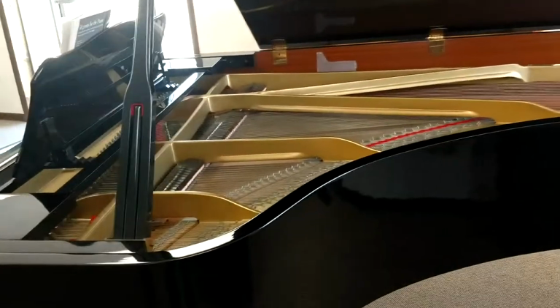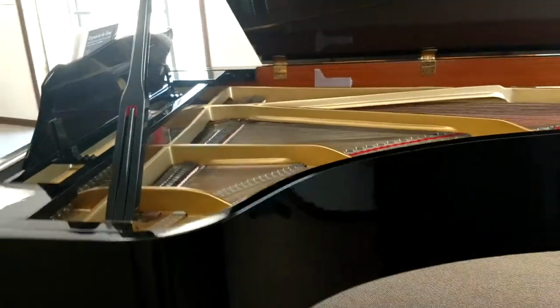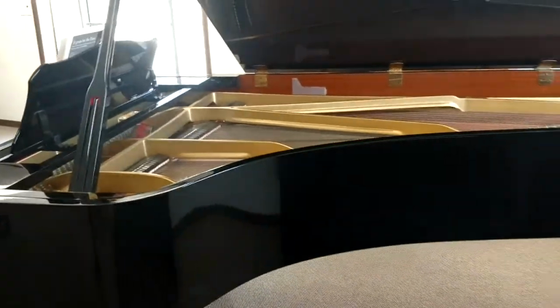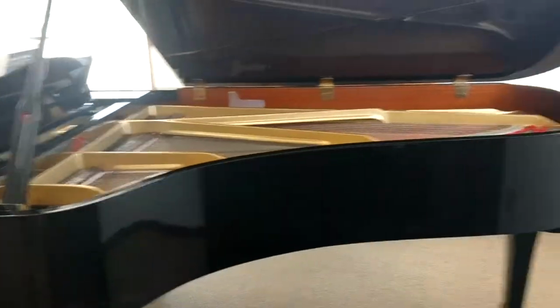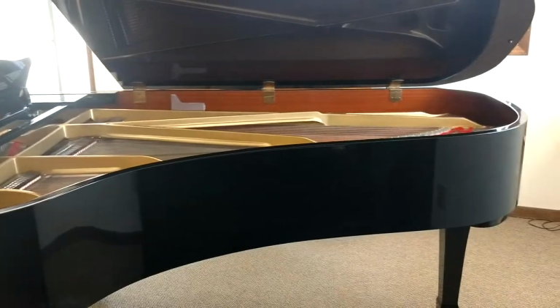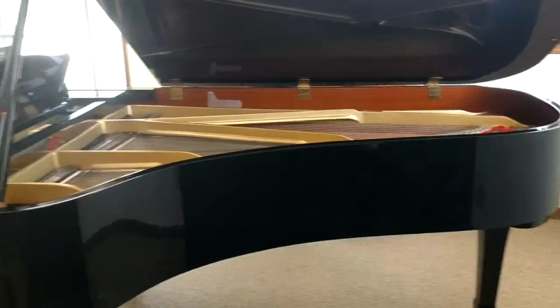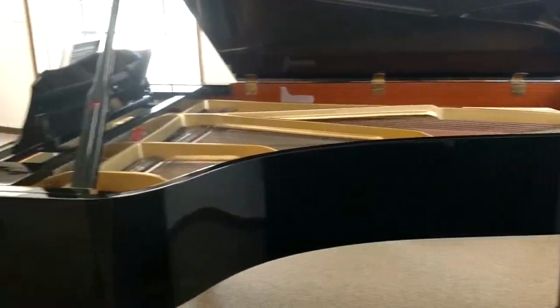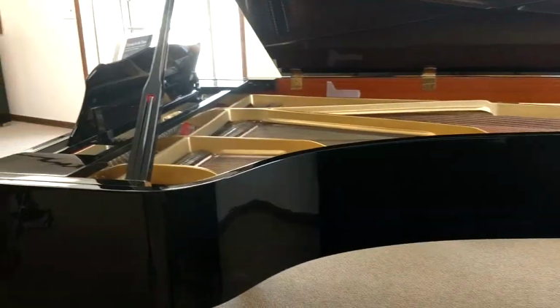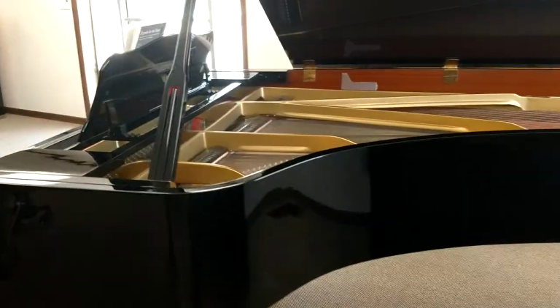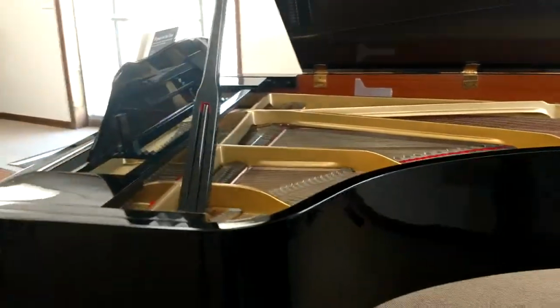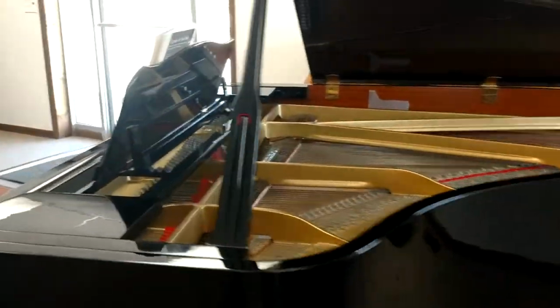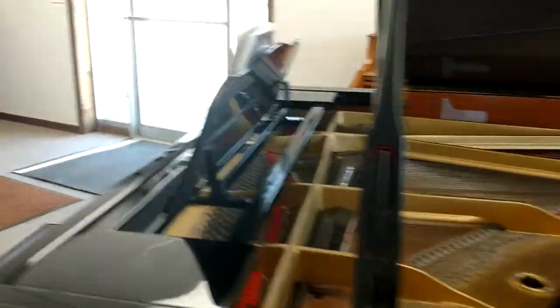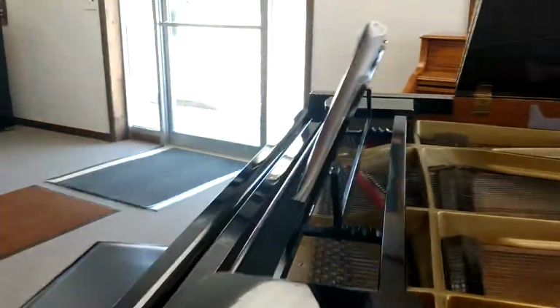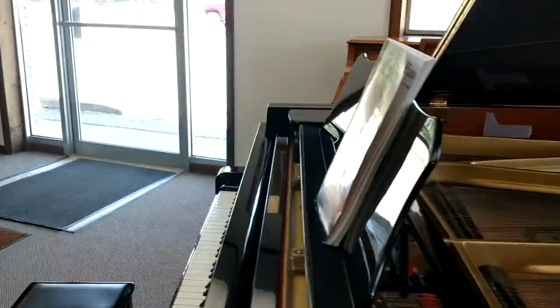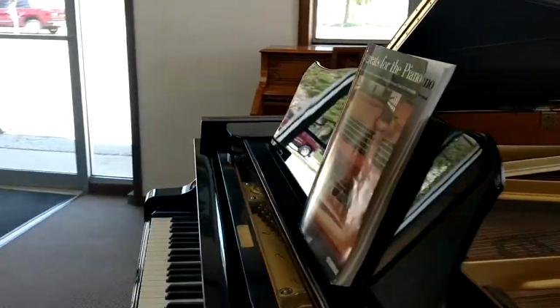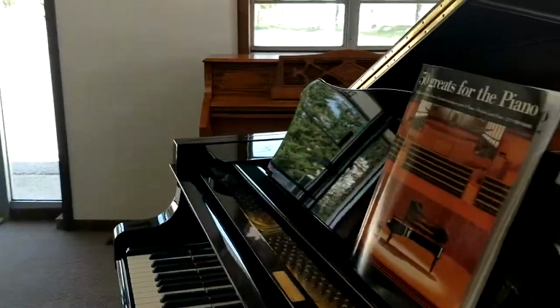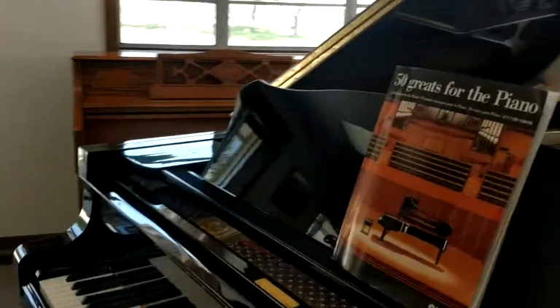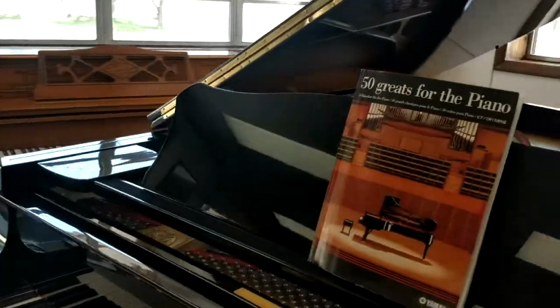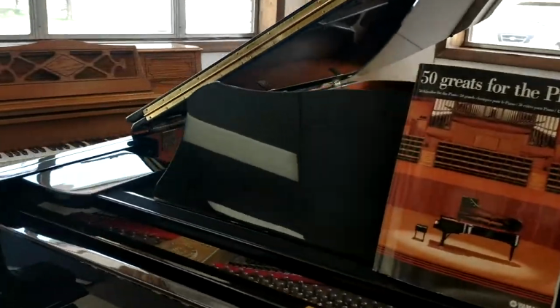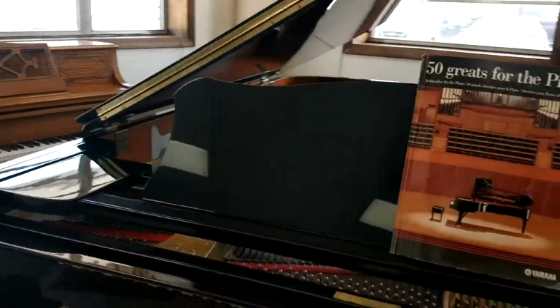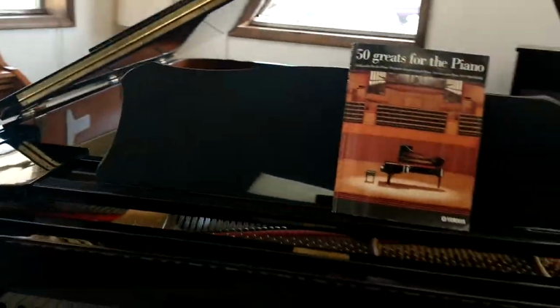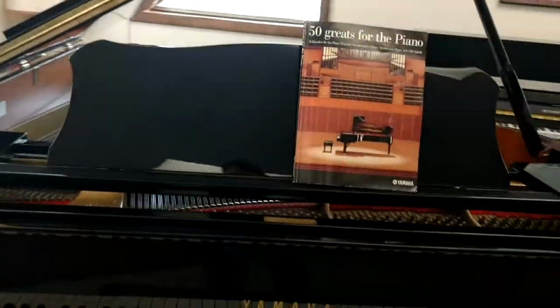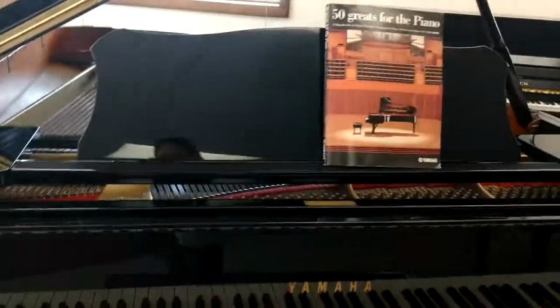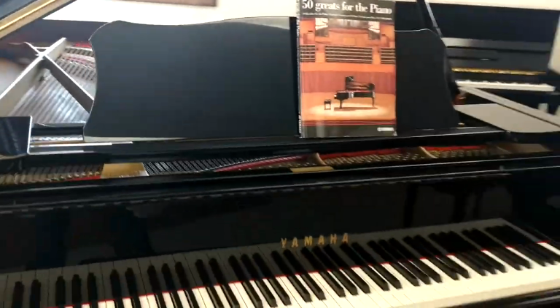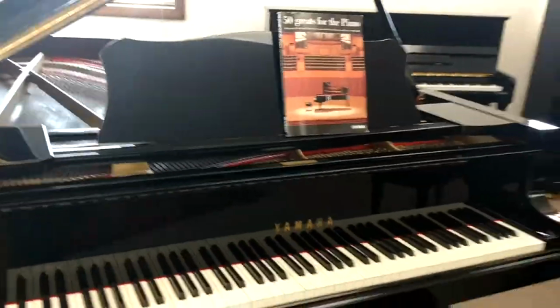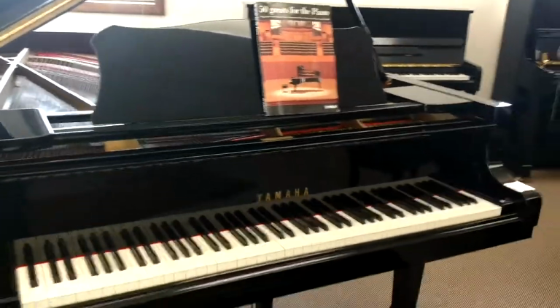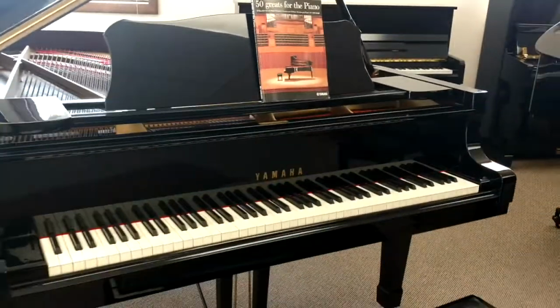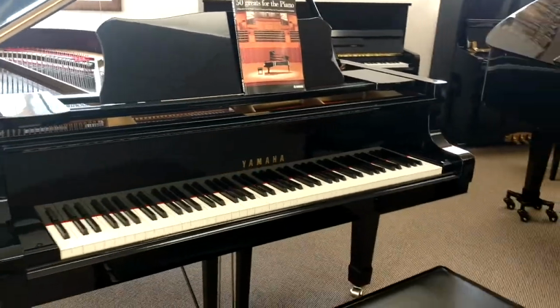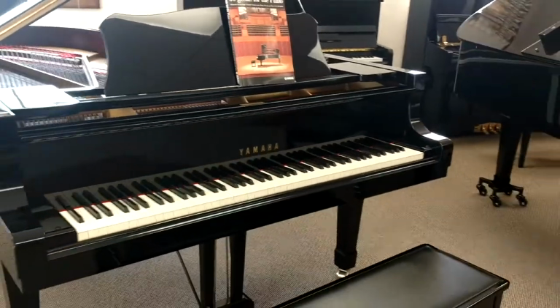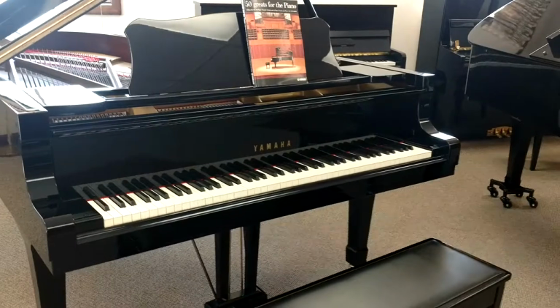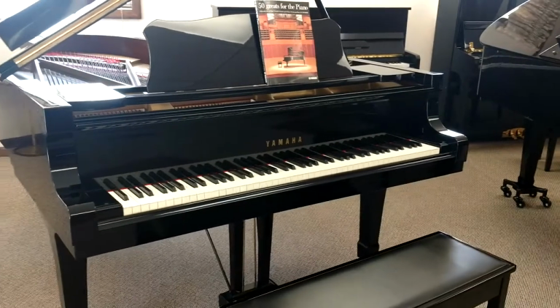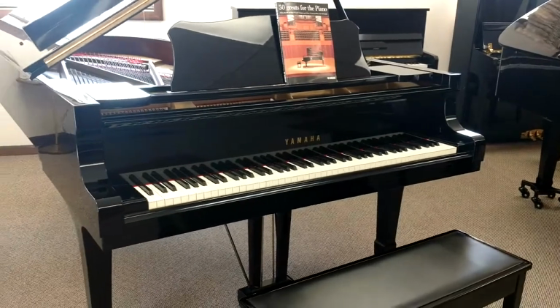Now this is new to us here — this is a 7'4" Yamaha Concert Grand. This is available for lease, rent, short-term rentals. If you've got a special event, this thing sounds just awesome.